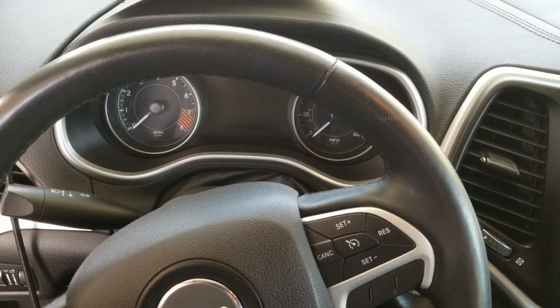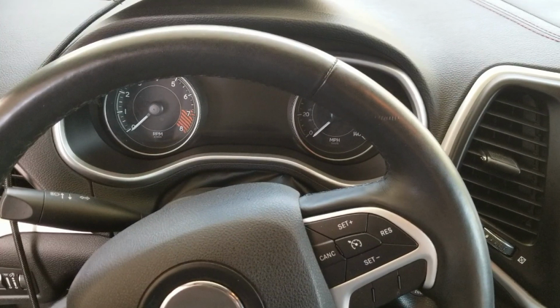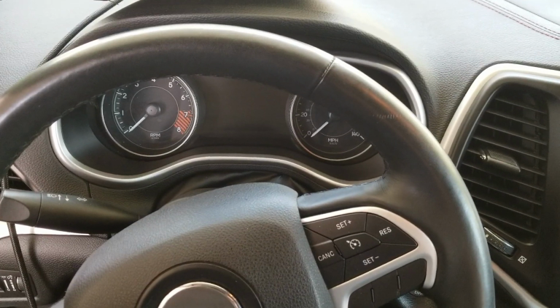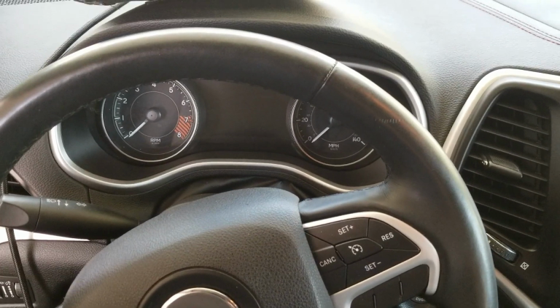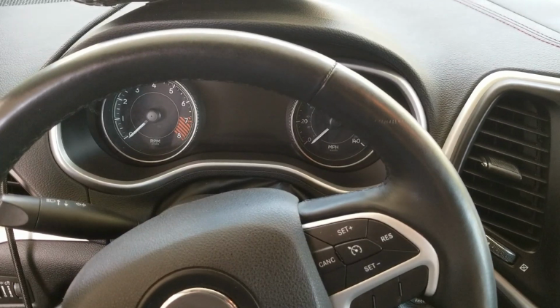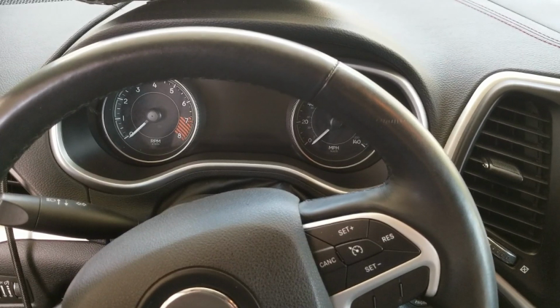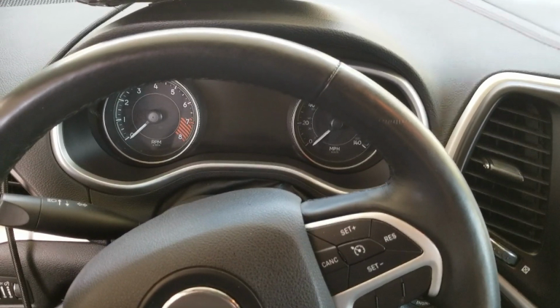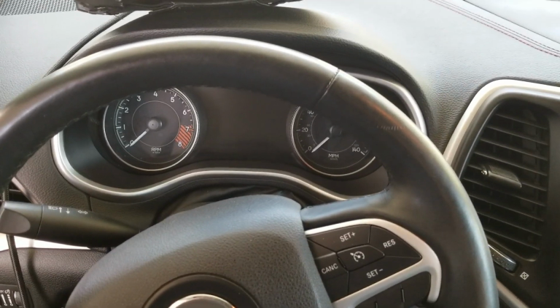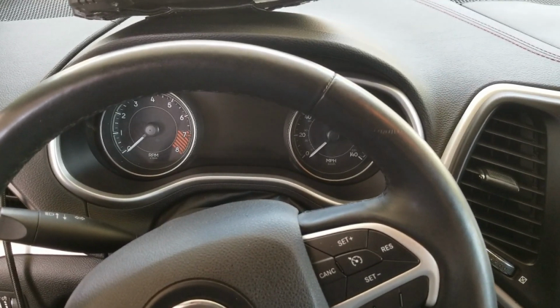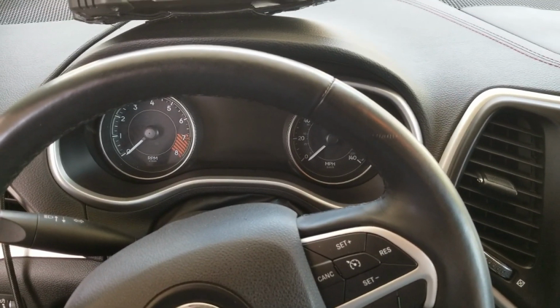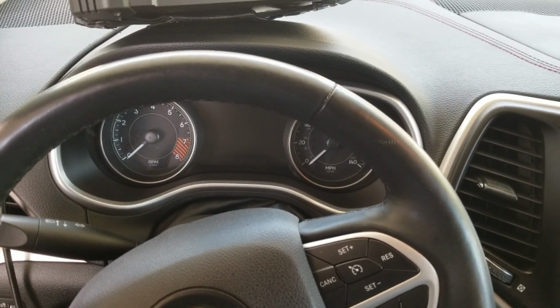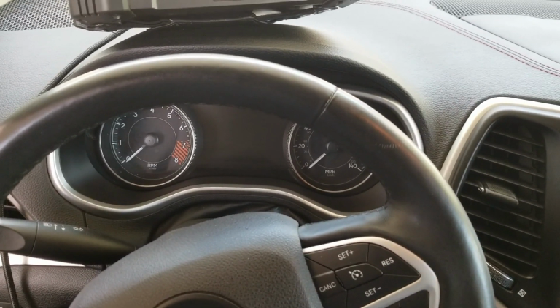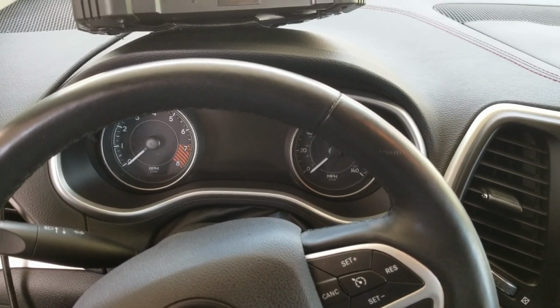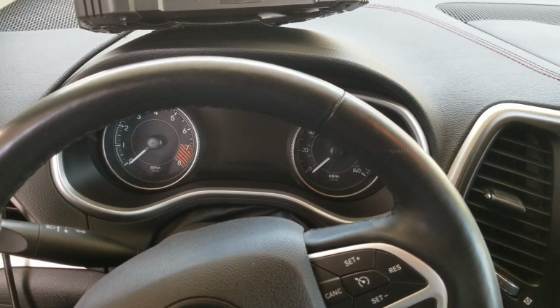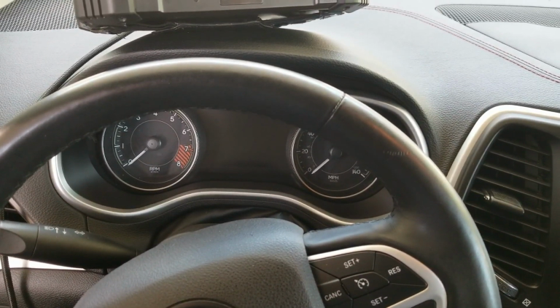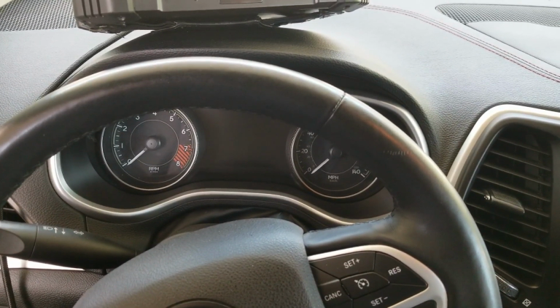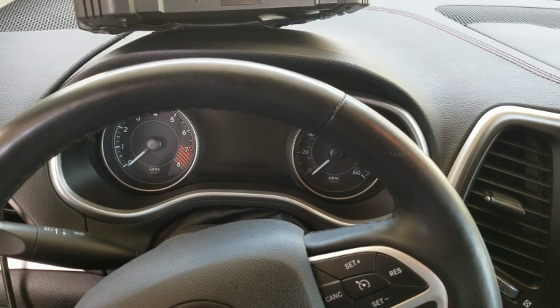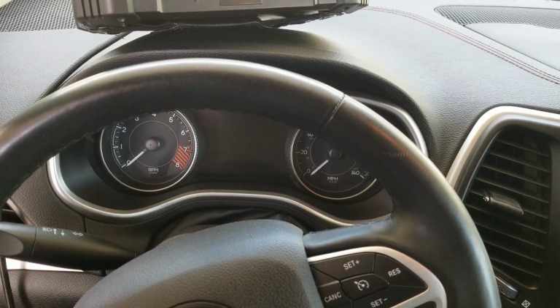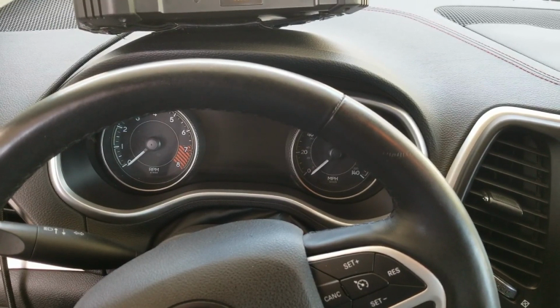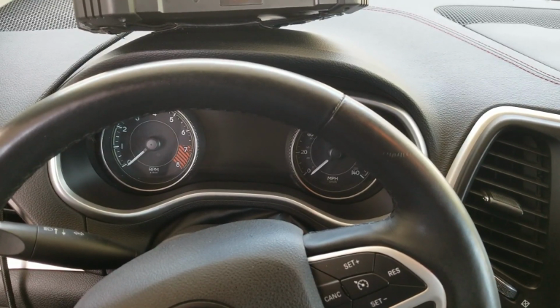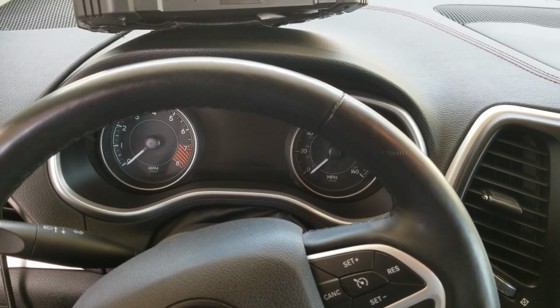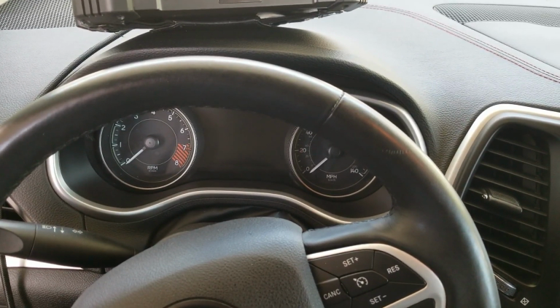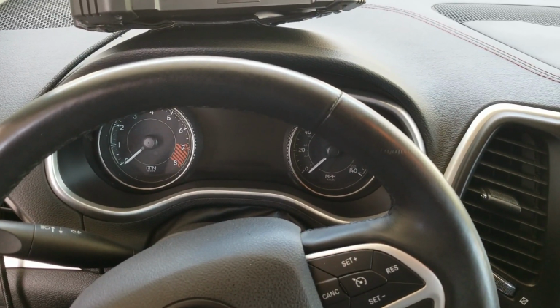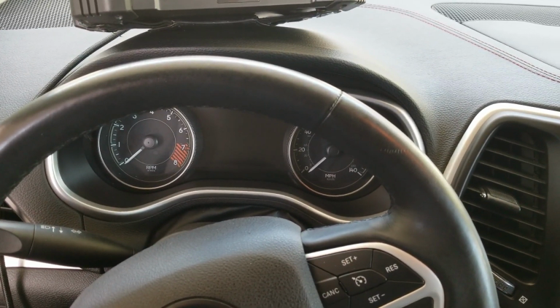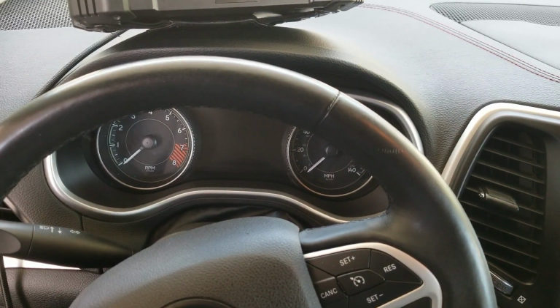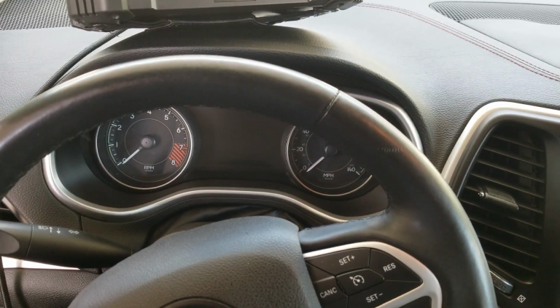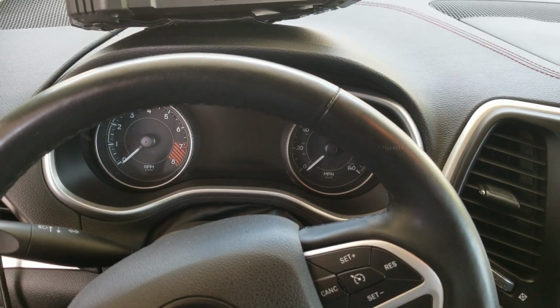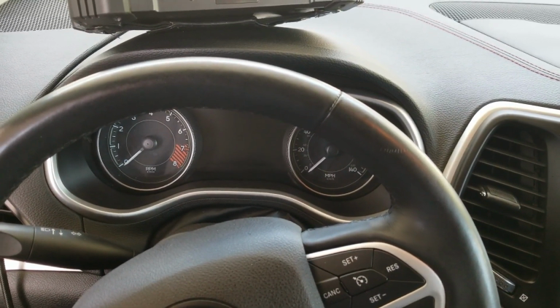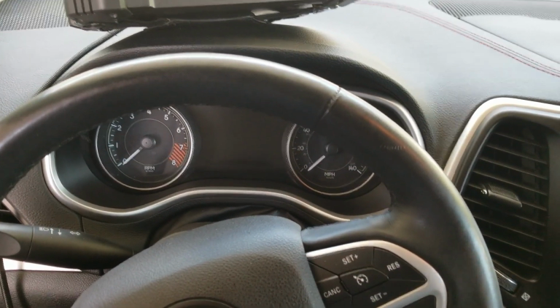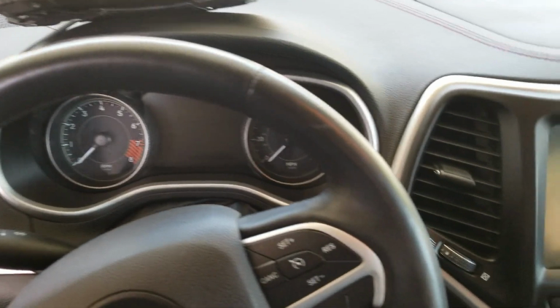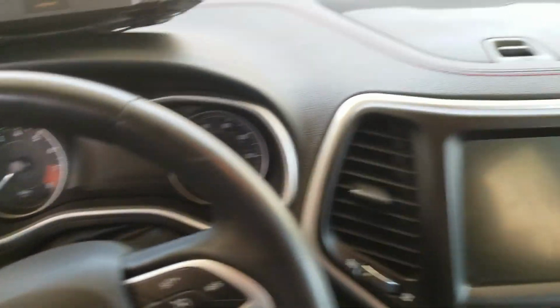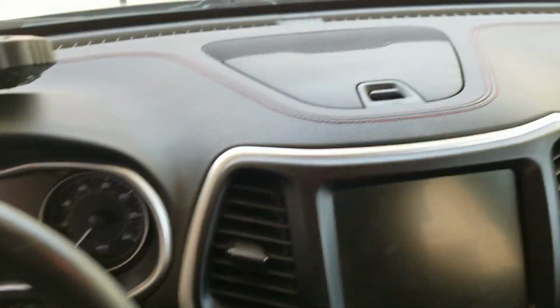Hello boys and girls, it's your old pal Big C Lyric coming at you with a quick programming video. Today we're sitting in a 2014 Jeep Cherokee — Trackhawk? Trailhawk? I don't know, it's very fancy.